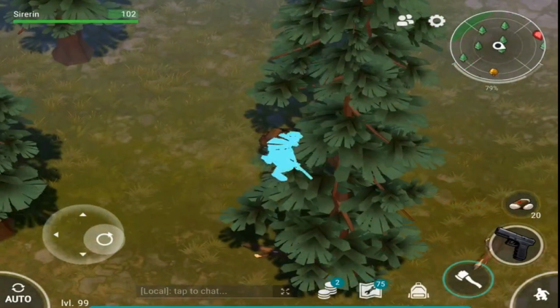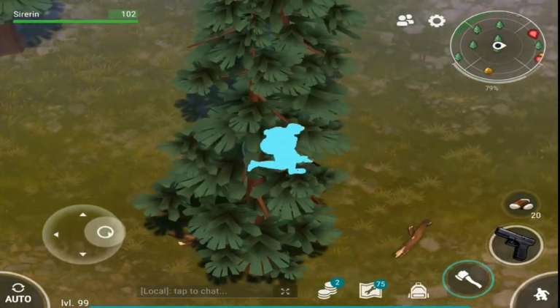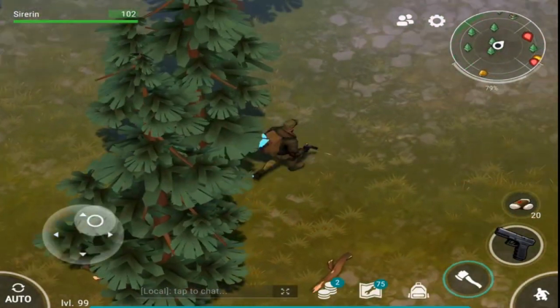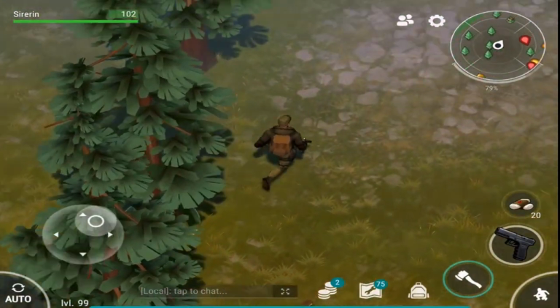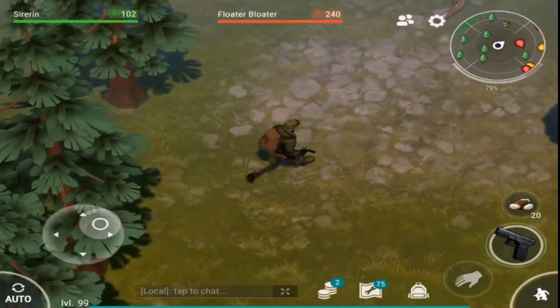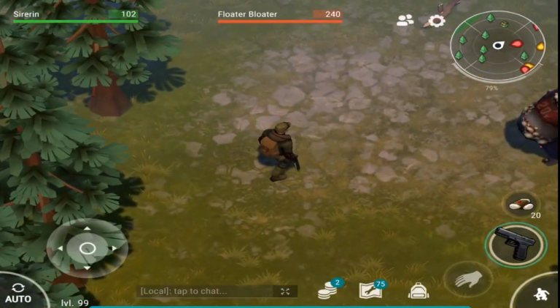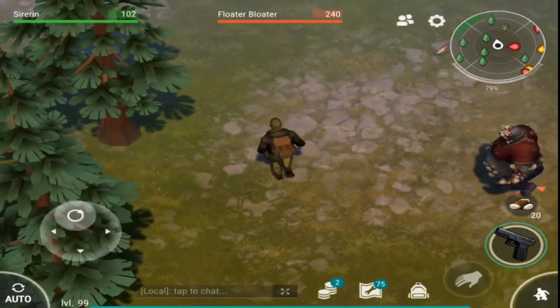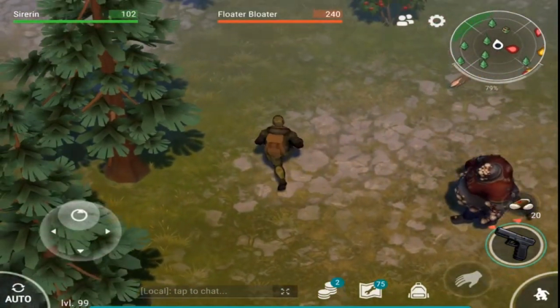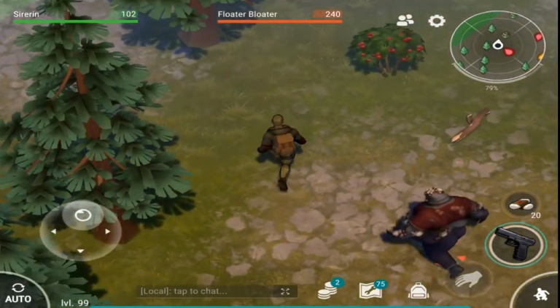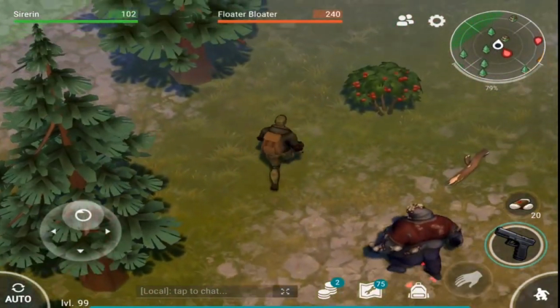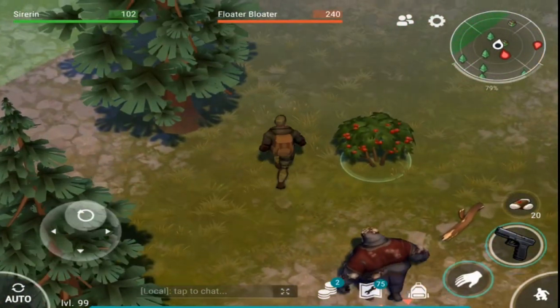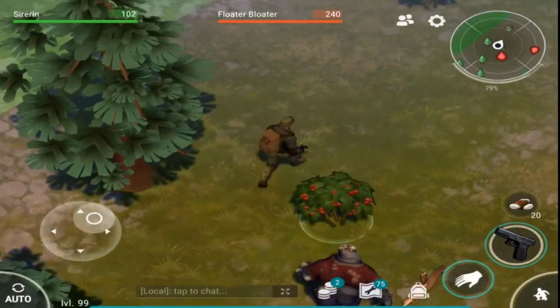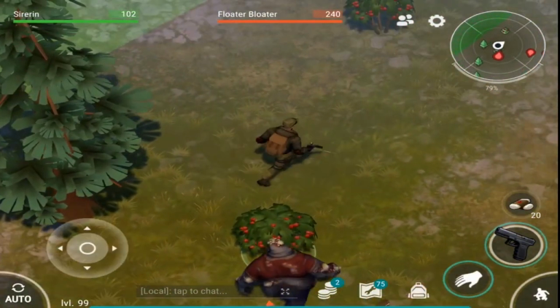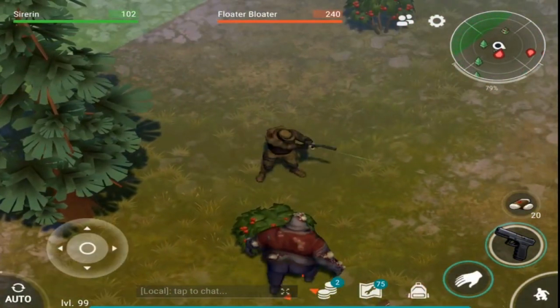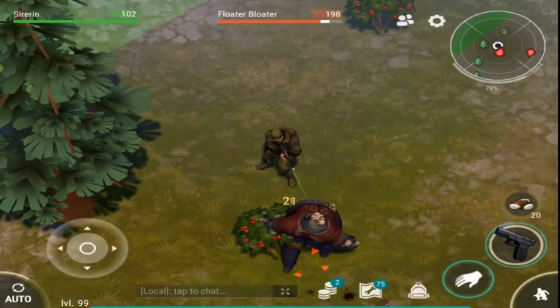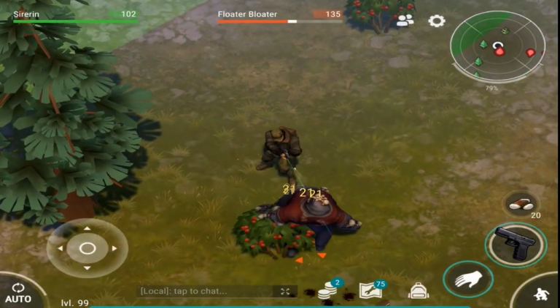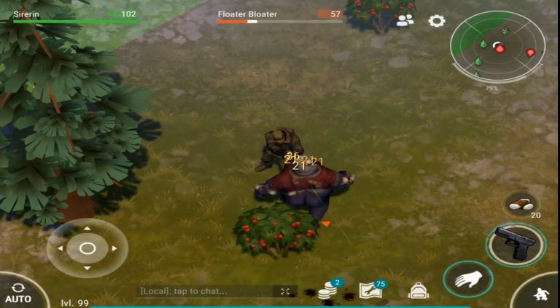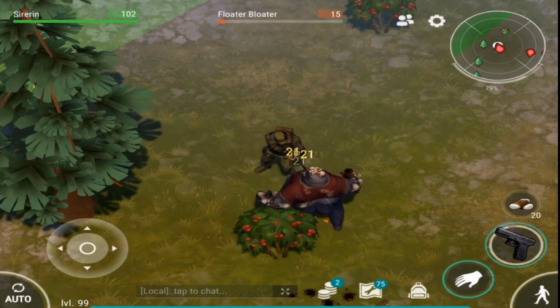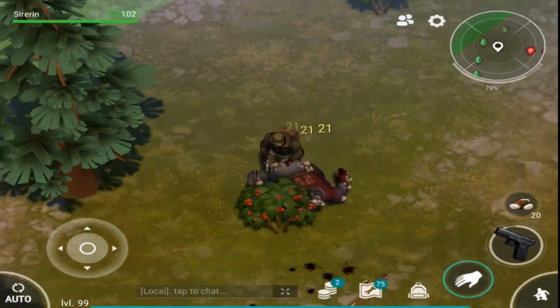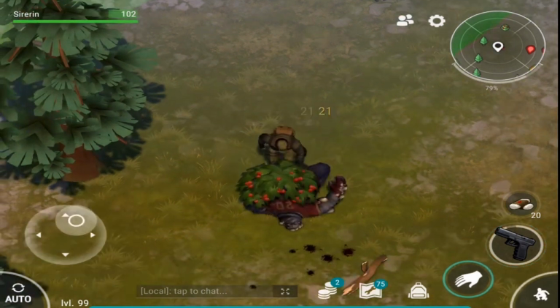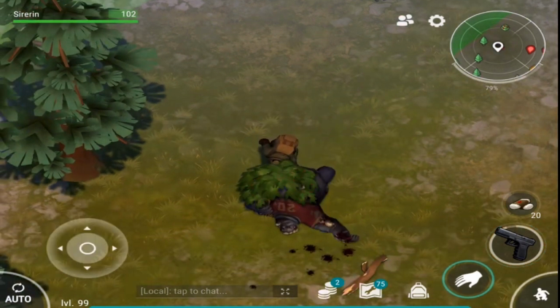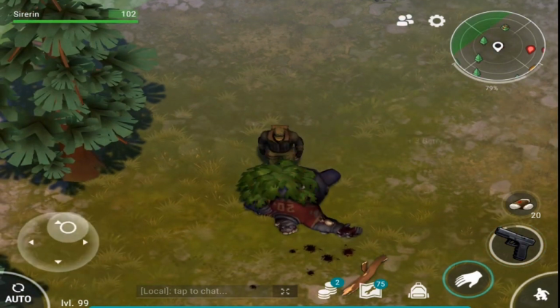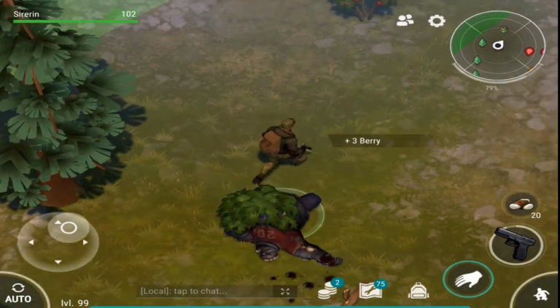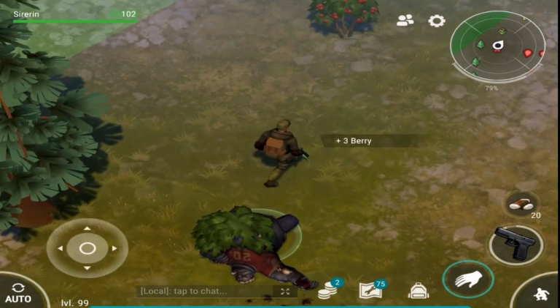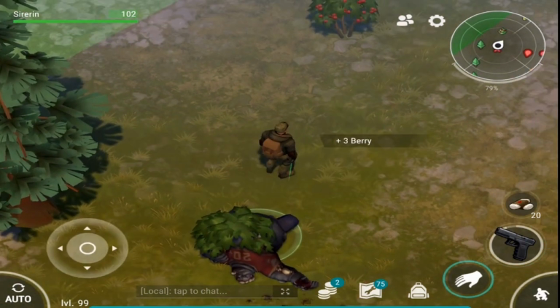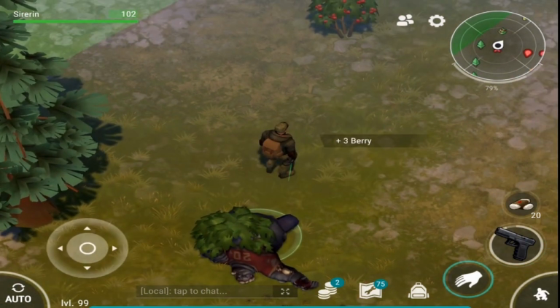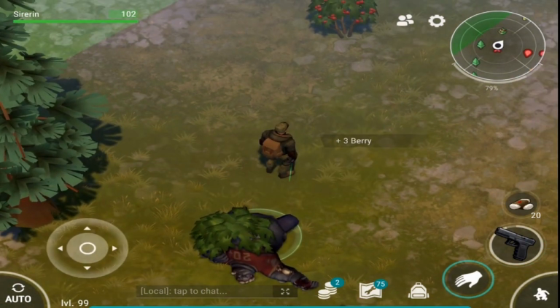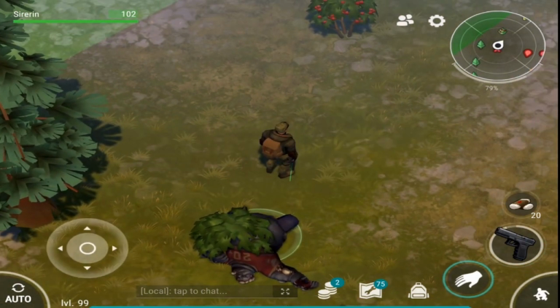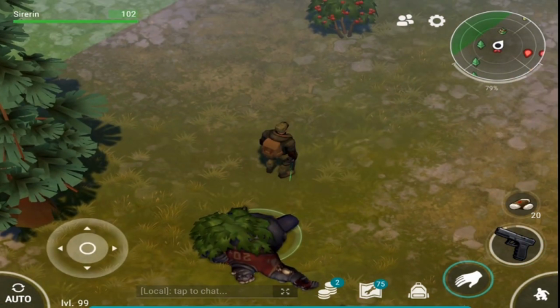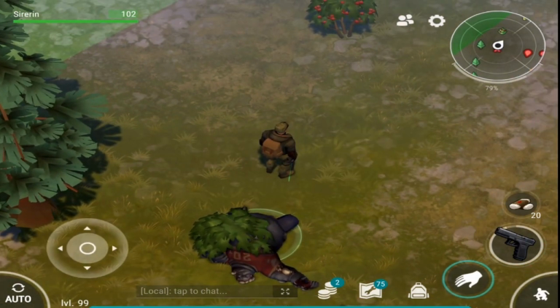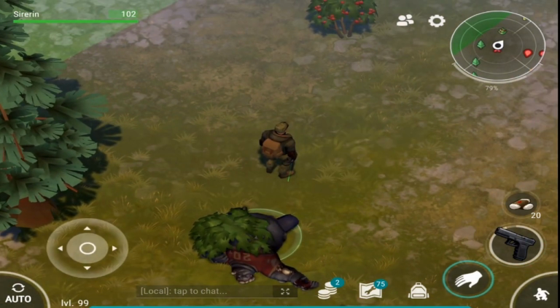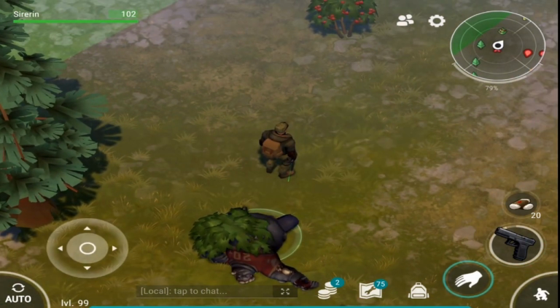So to show this off, I'm just going to get this floater. What you do: click auto, and then spam sneak. As you can see, he just instantly died.